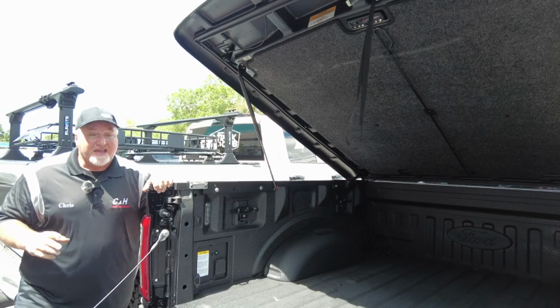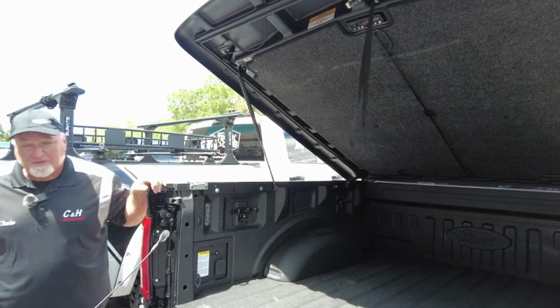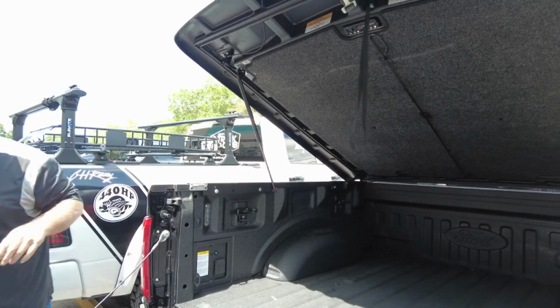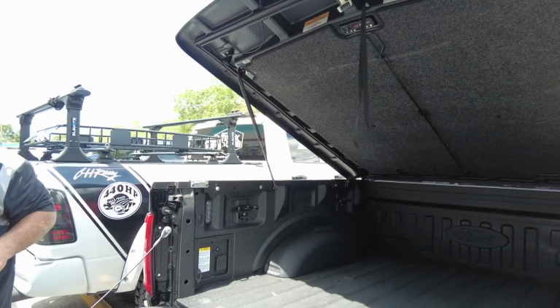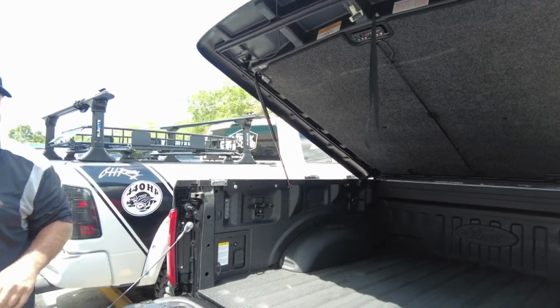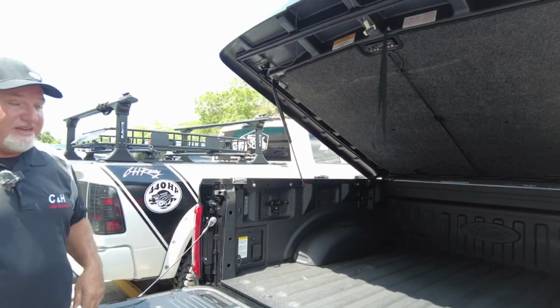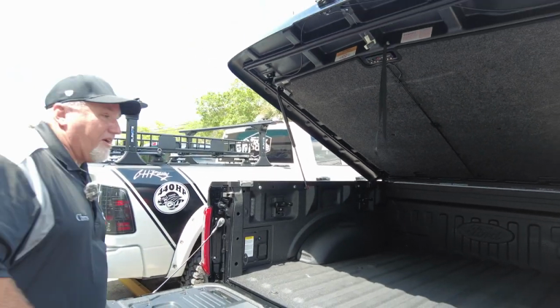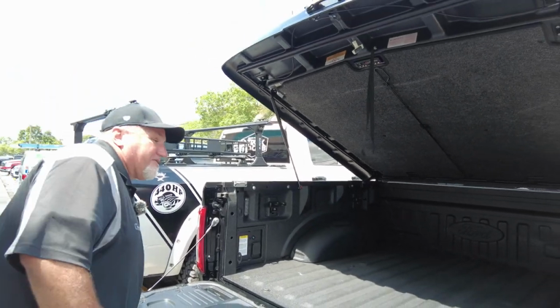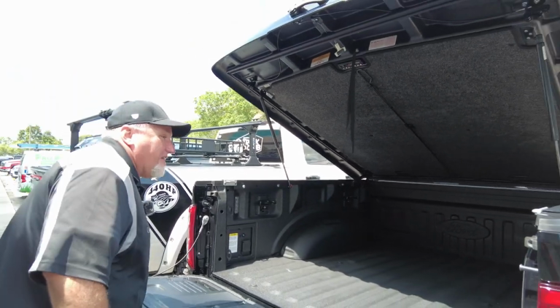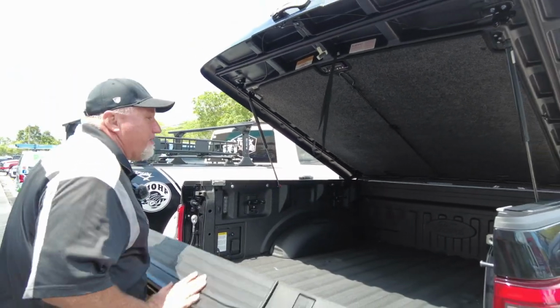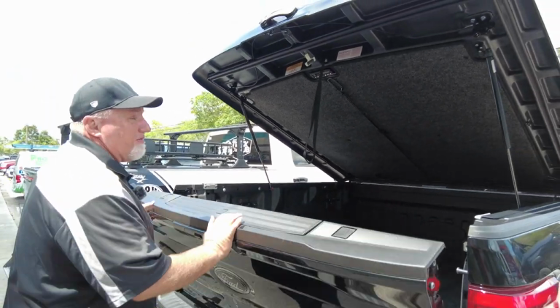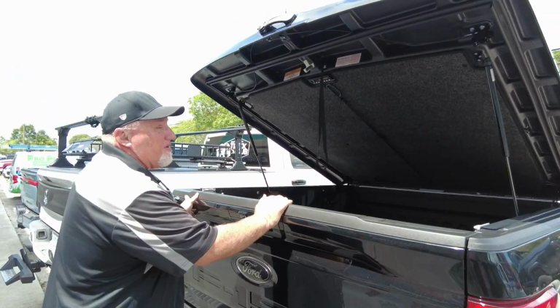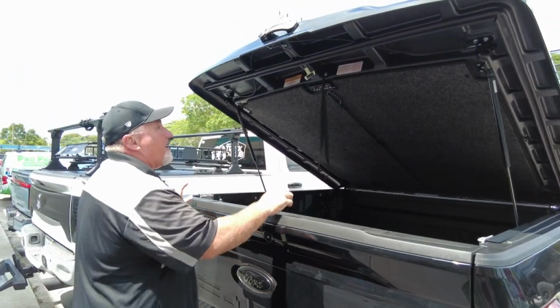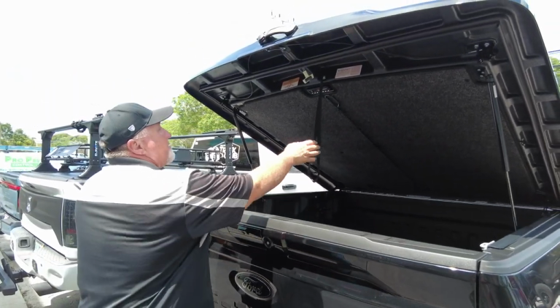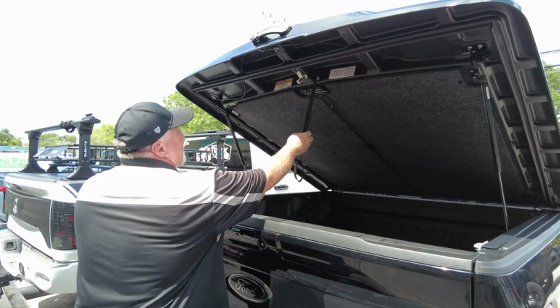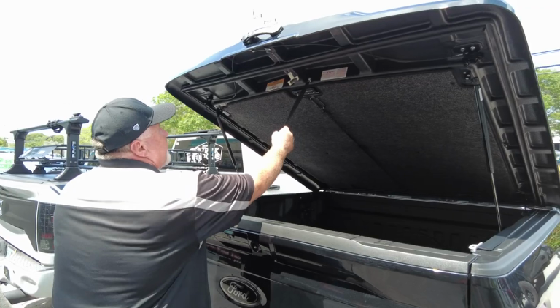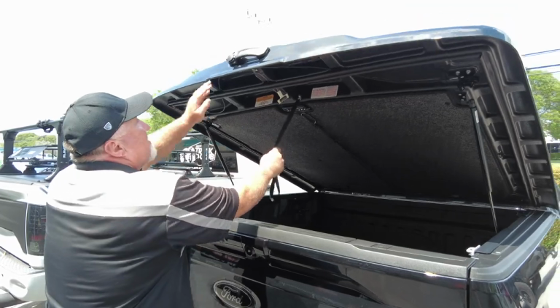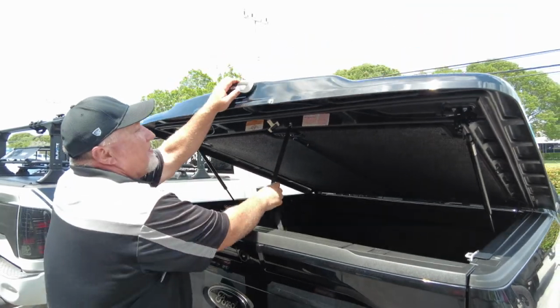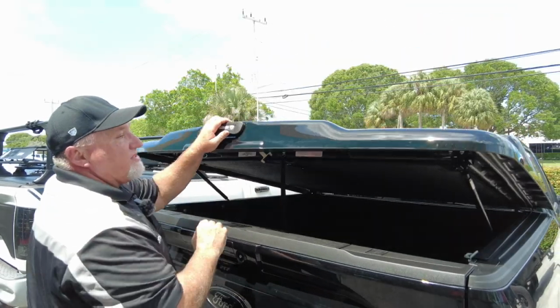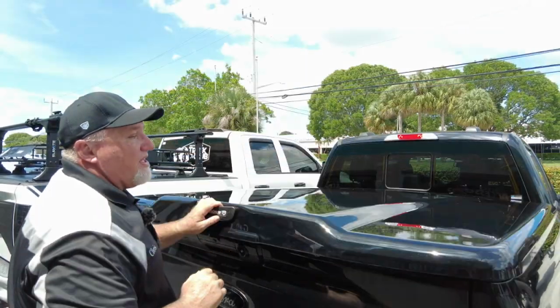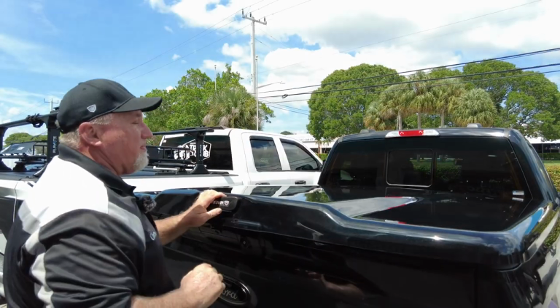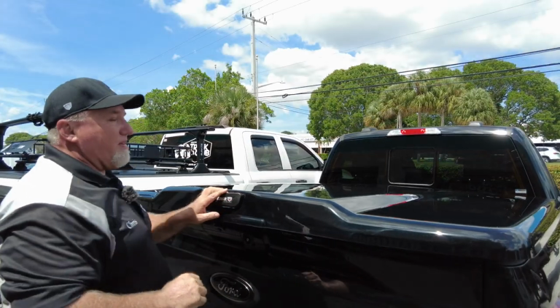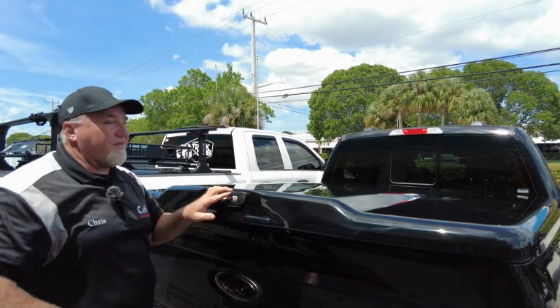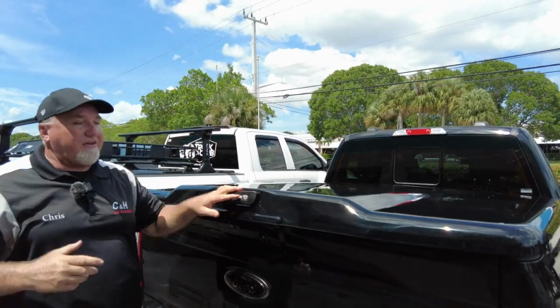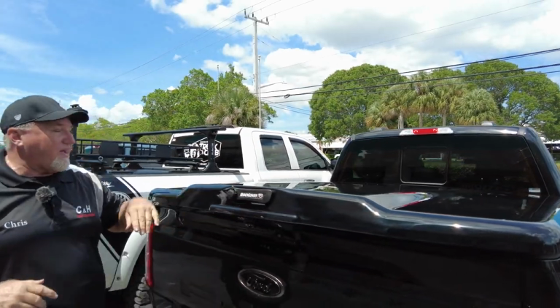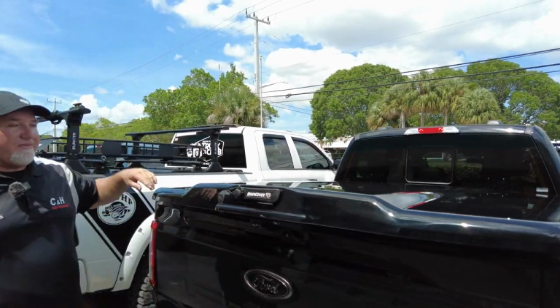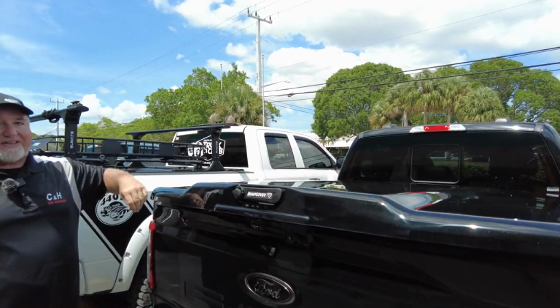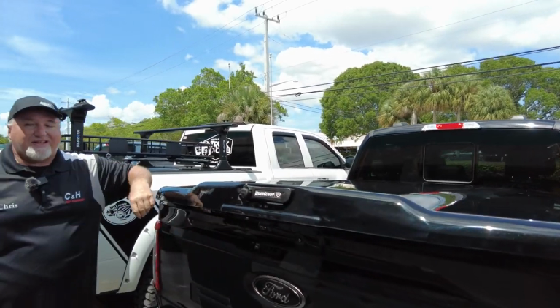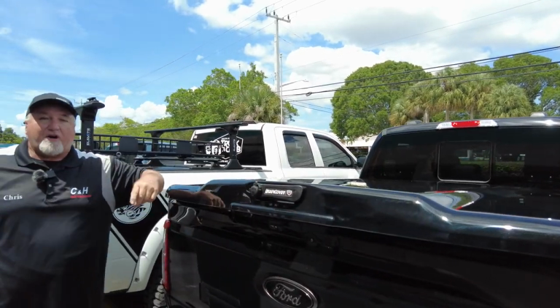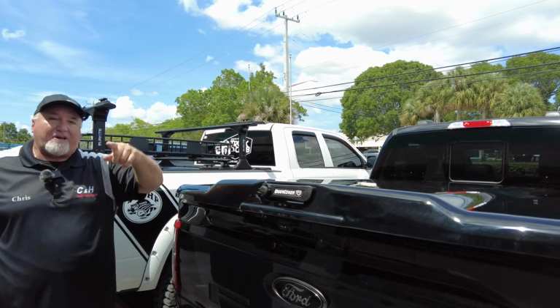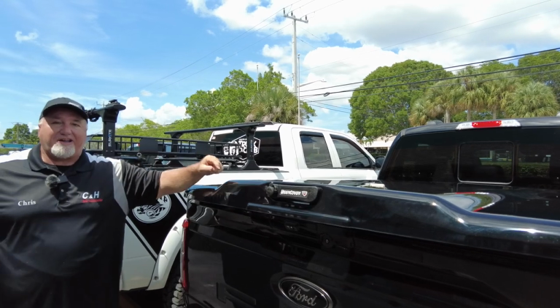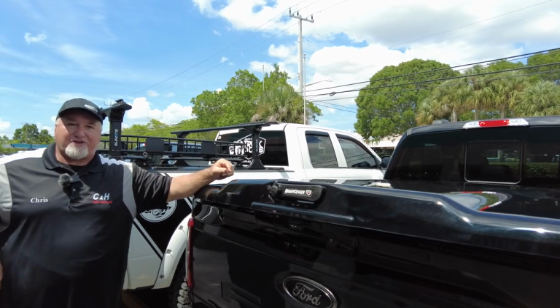I'm Chris with CNH Auto Accessories, and I'm doing a review on the UnderCover Elite — their premium cover — on a Ford F-150. Like and subscribe!